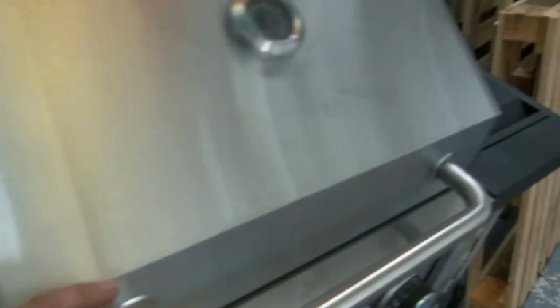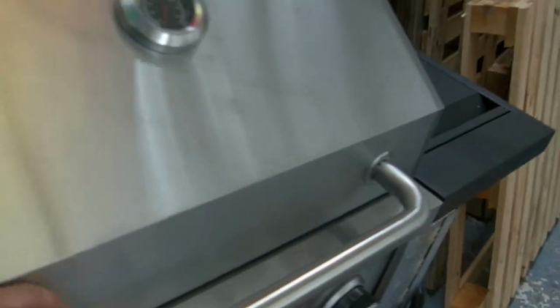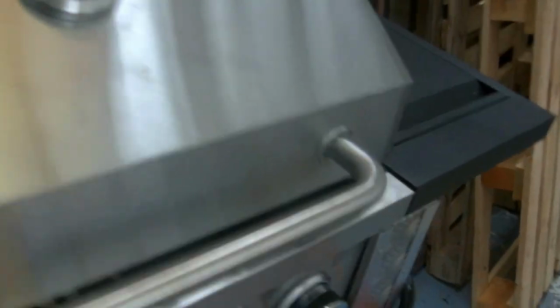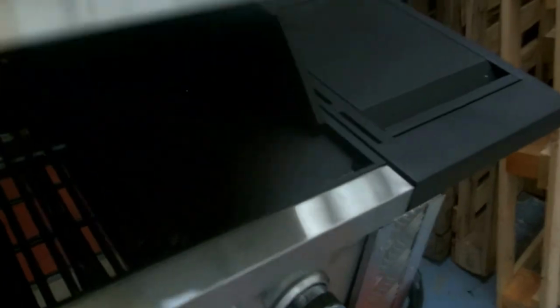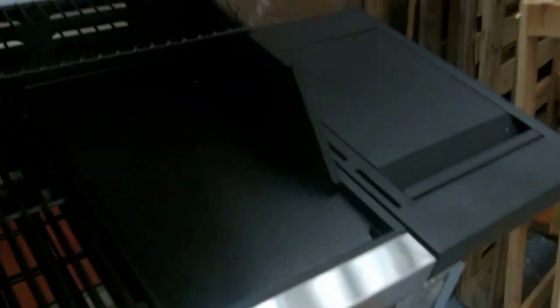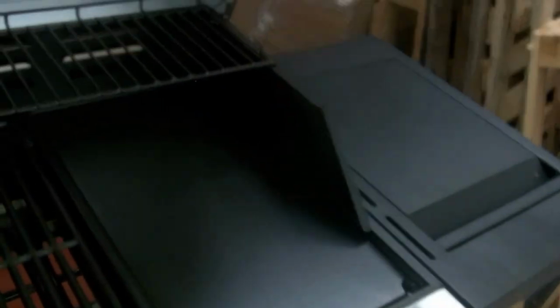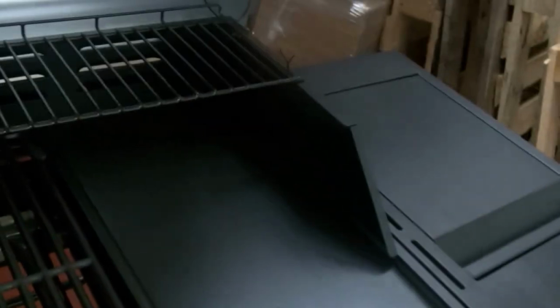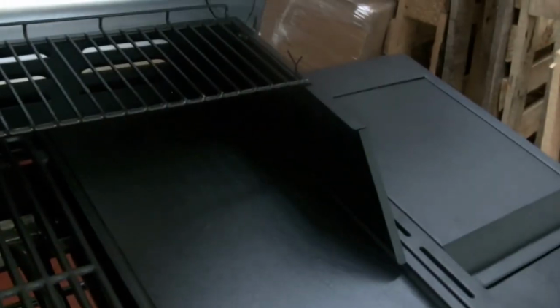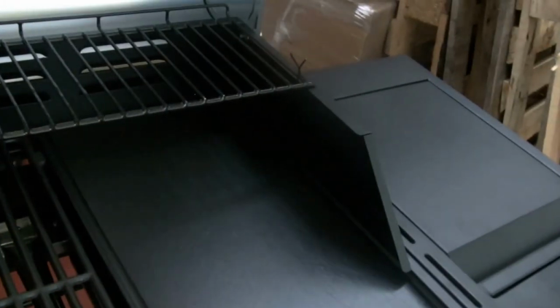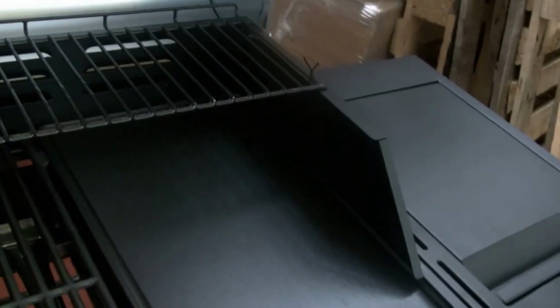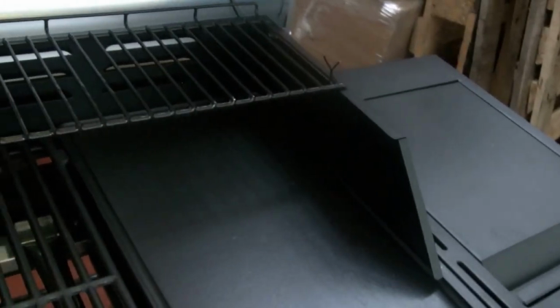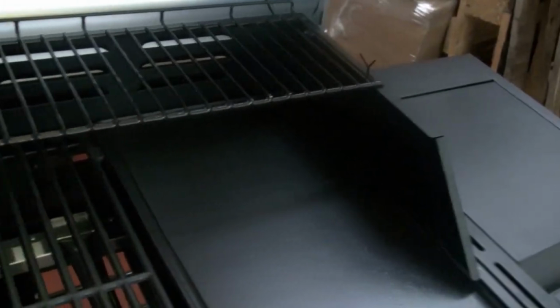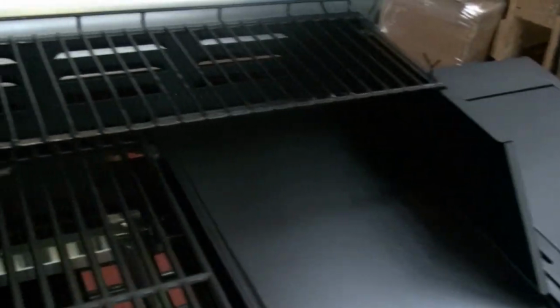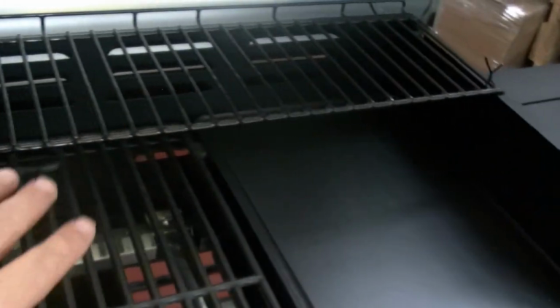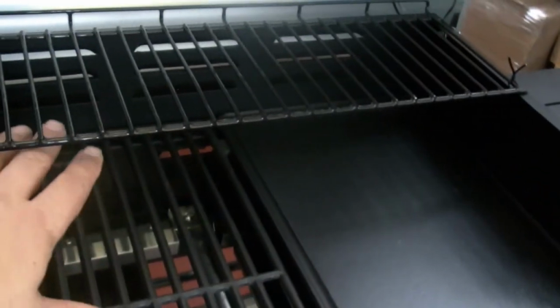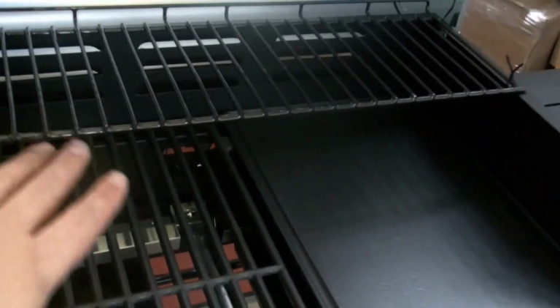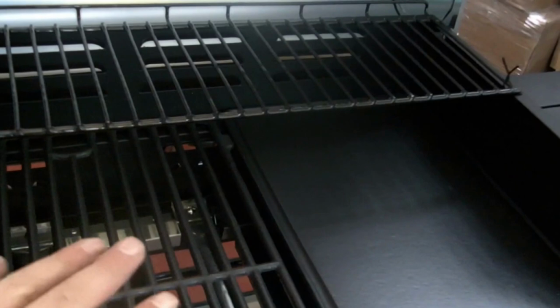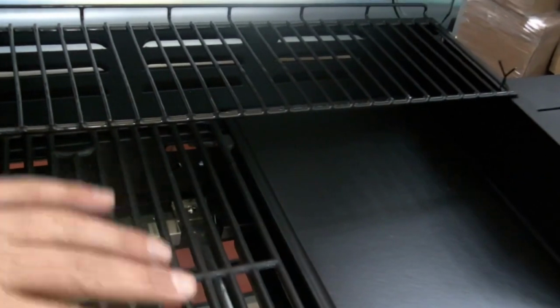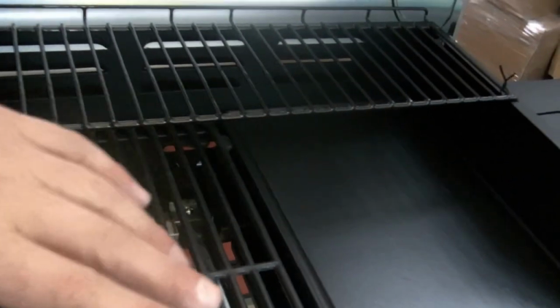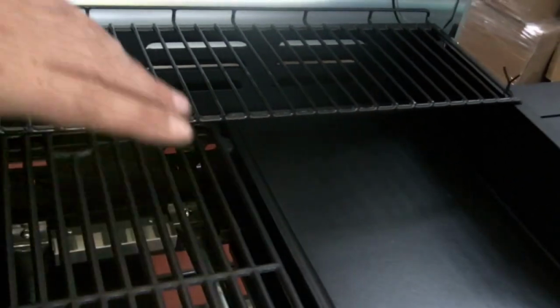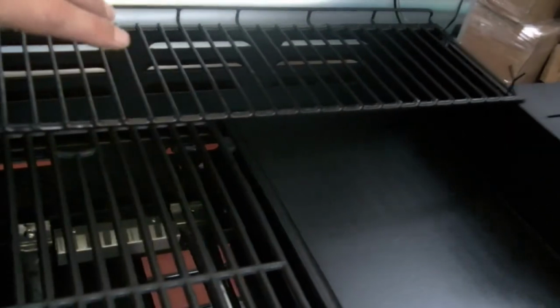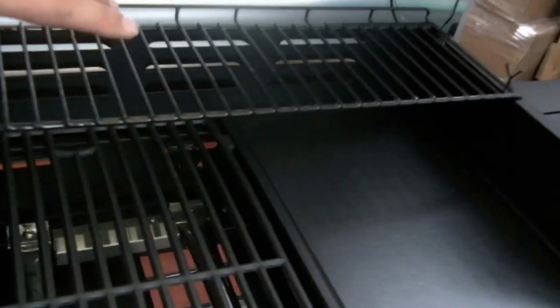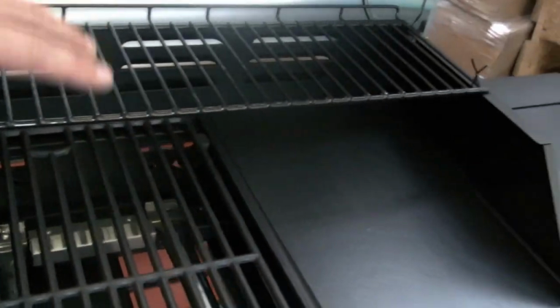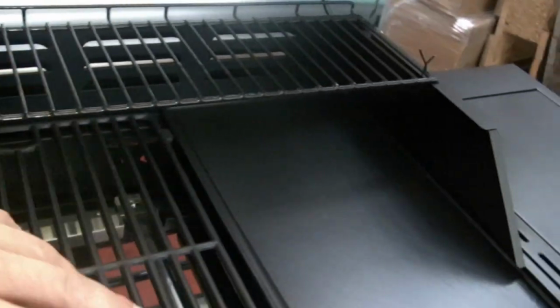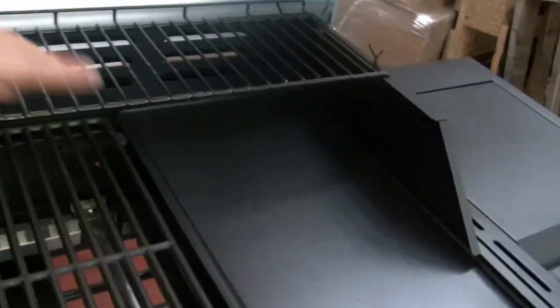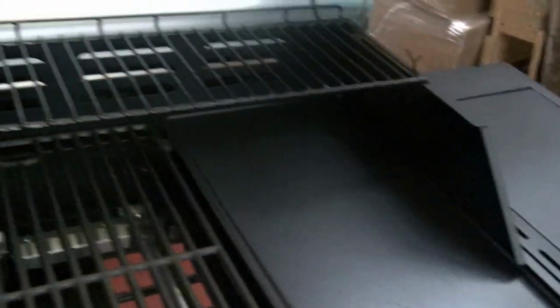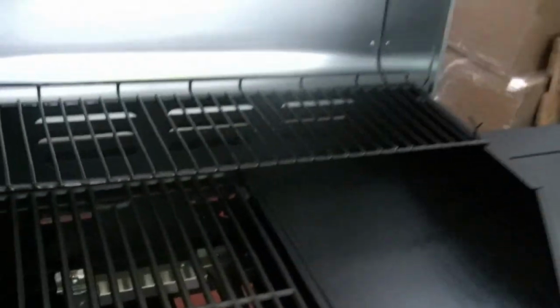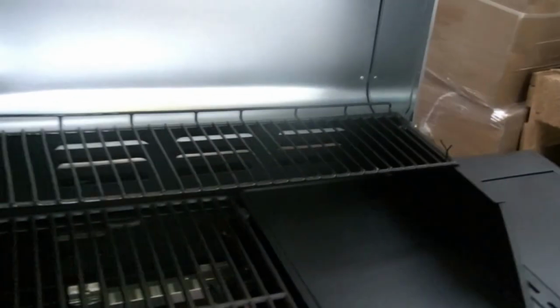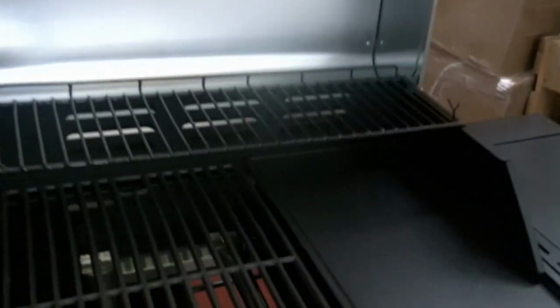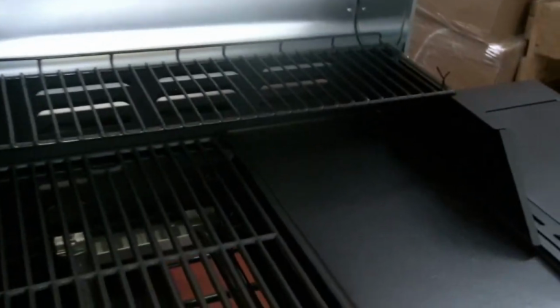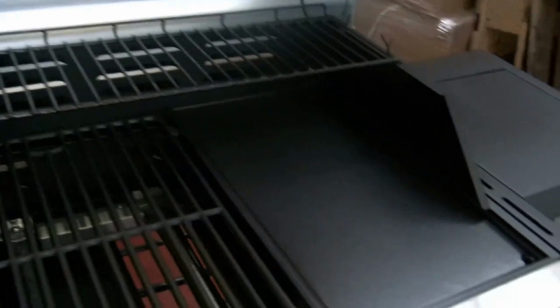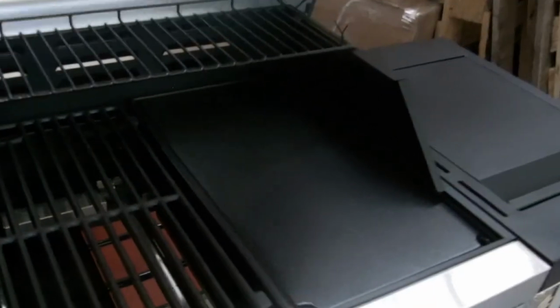In the grill itself you've got automatic ignition. Some gastronome dishes can fit in there, so if you want to sell hot dogs as well you have got that option.